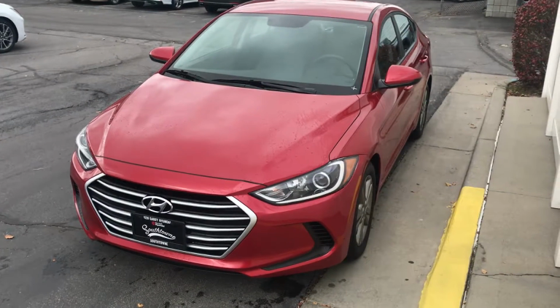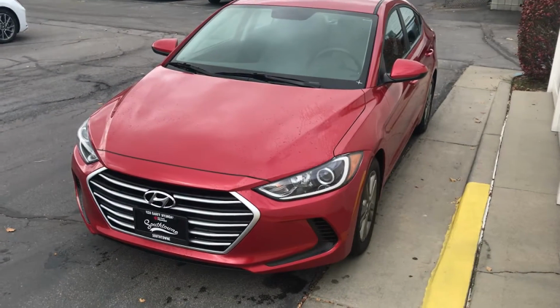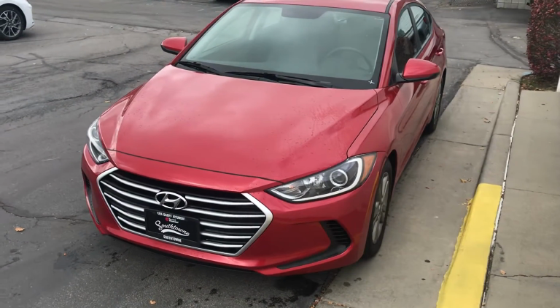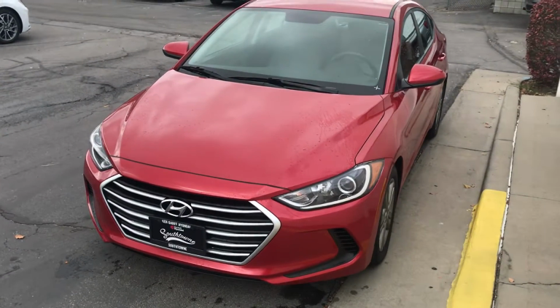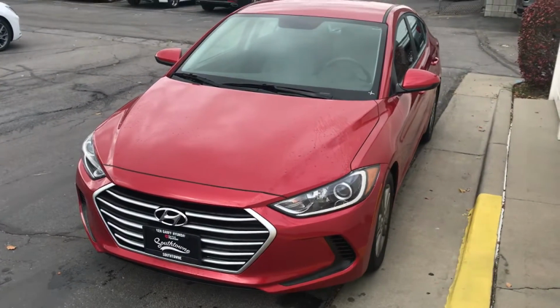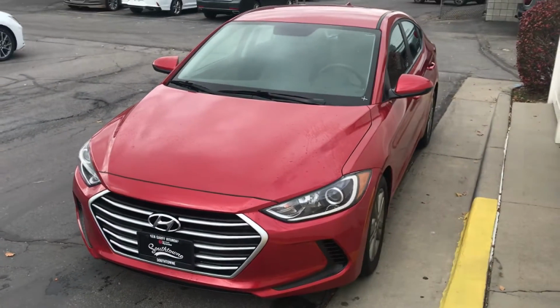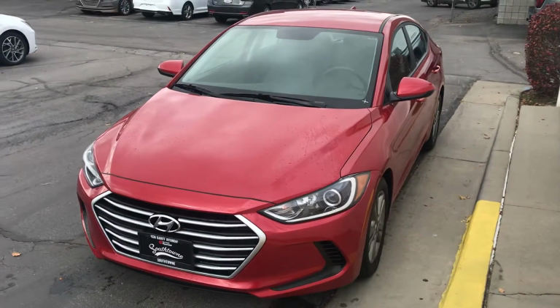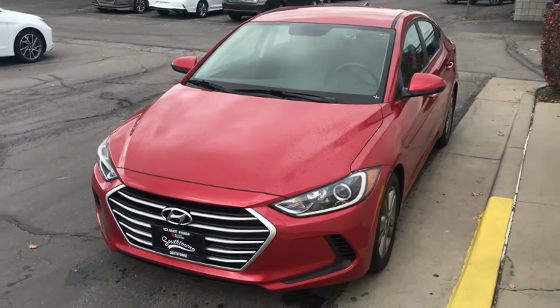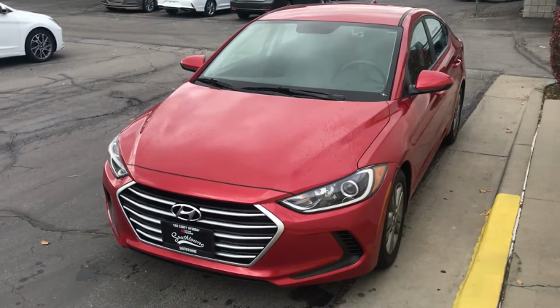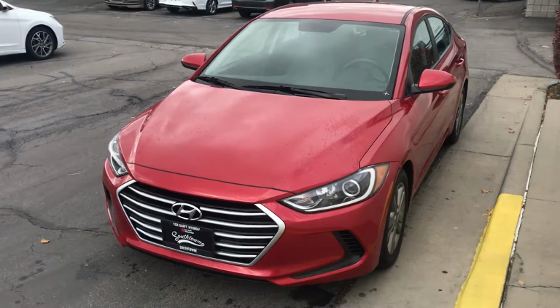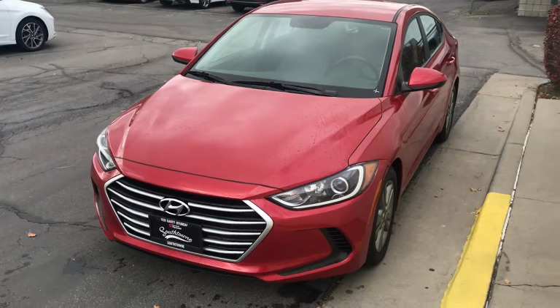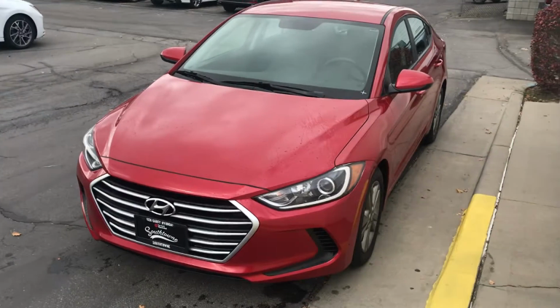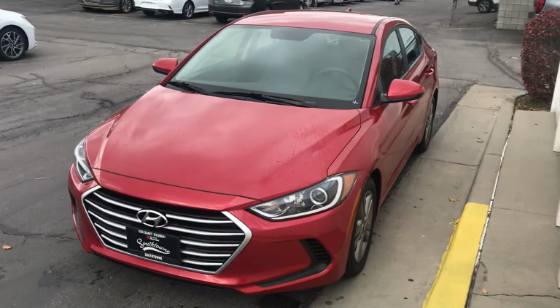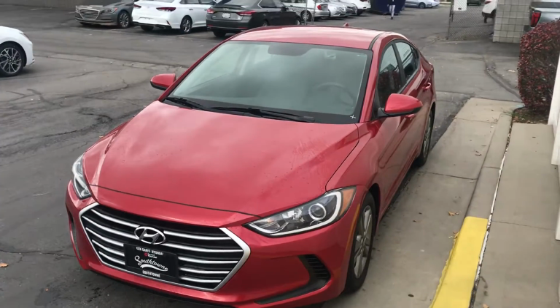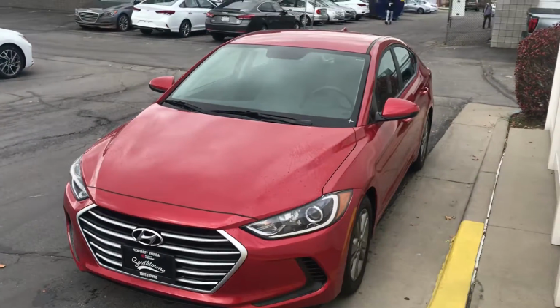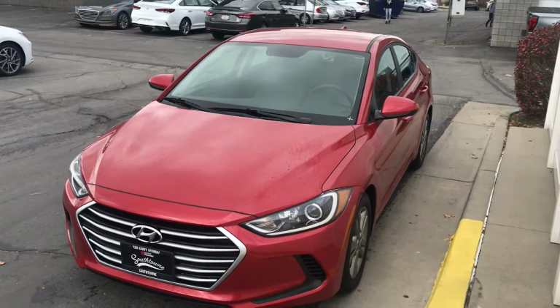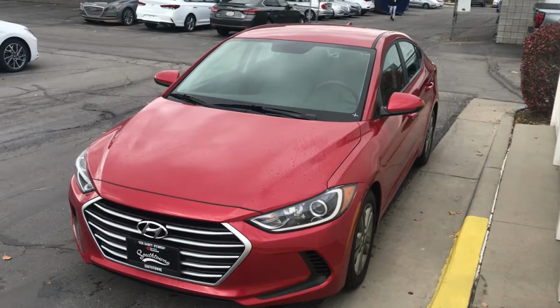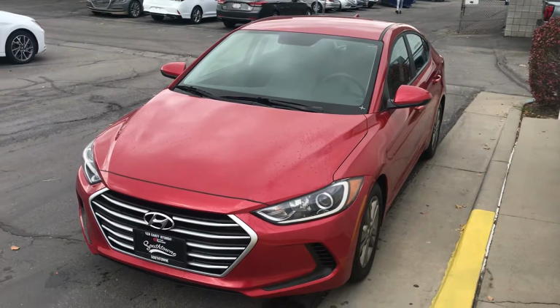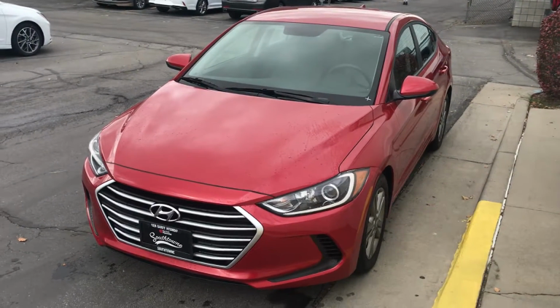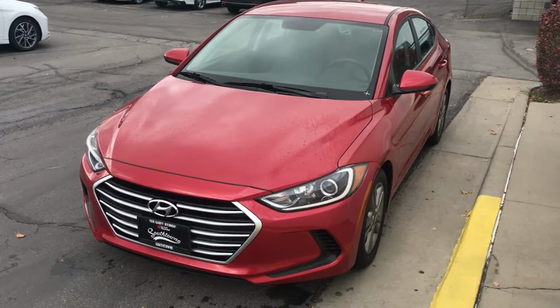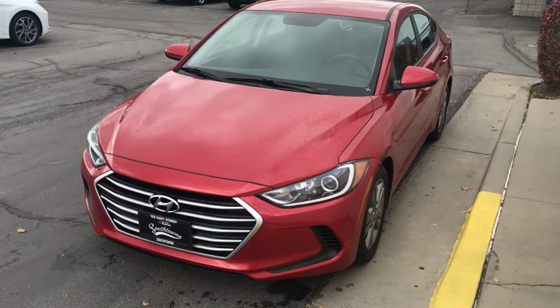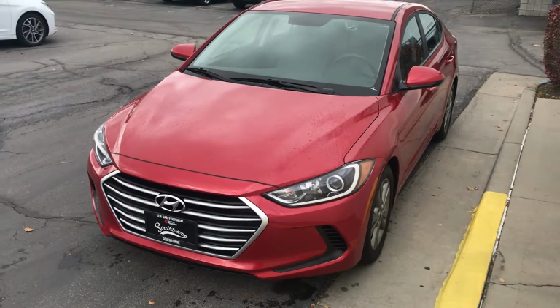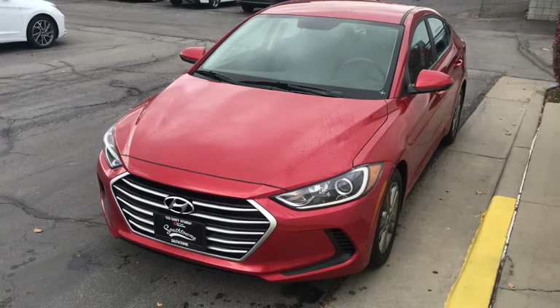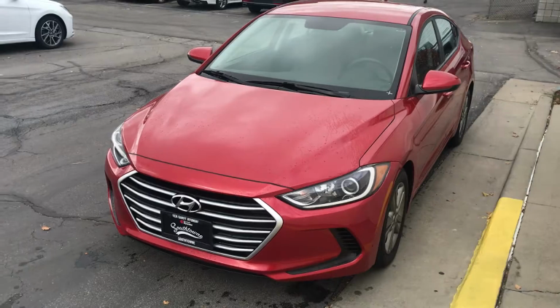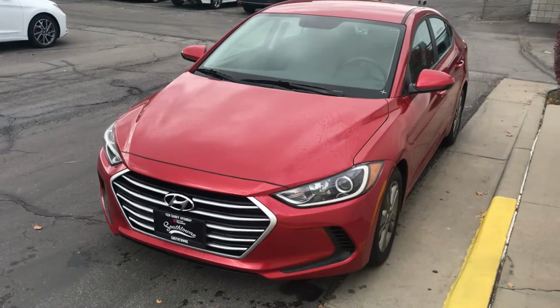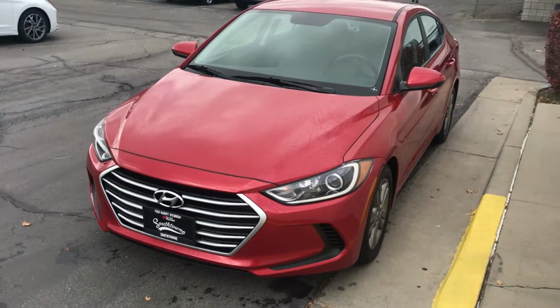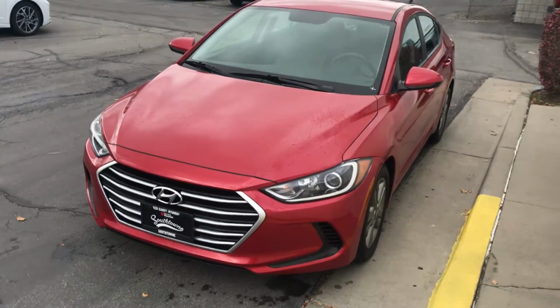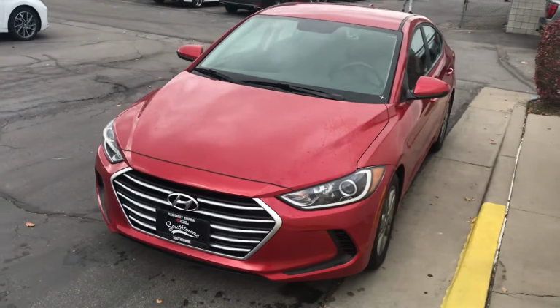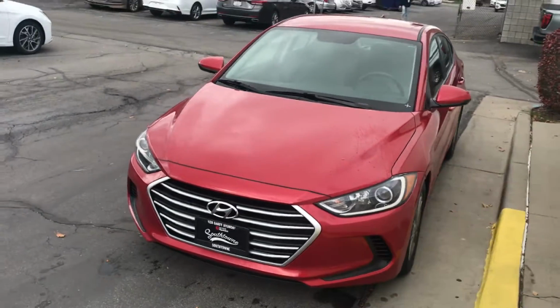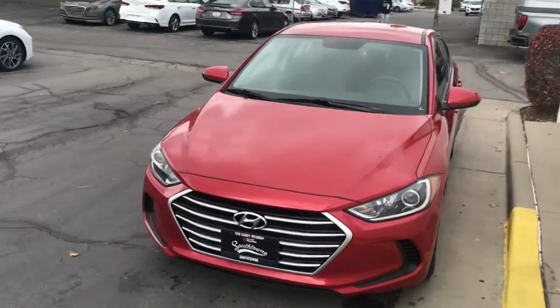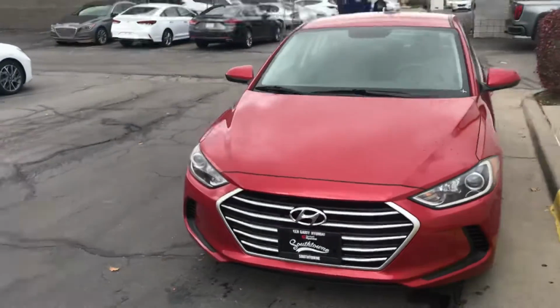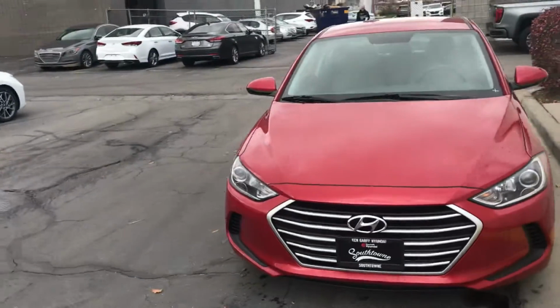Hey Sion, how's it going? This is Colton over here at Kengar of Hyundai's South Town. I just wanted to do a quick video look for you on the 2018 Hyundai Elantra SEL. Thank you and enjoy.